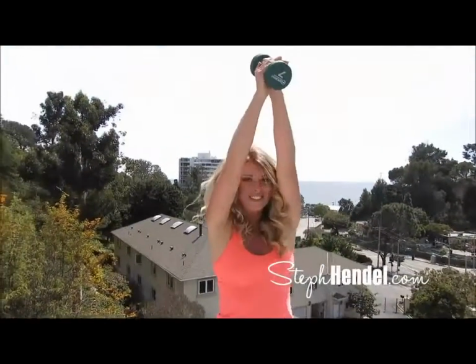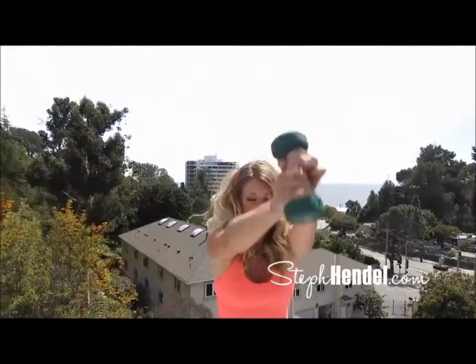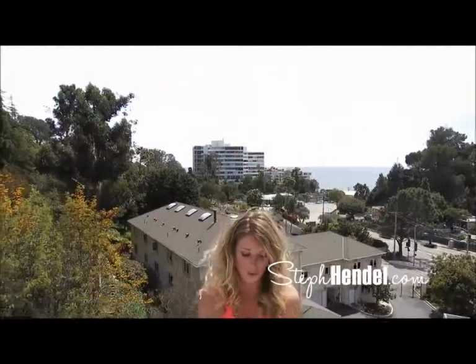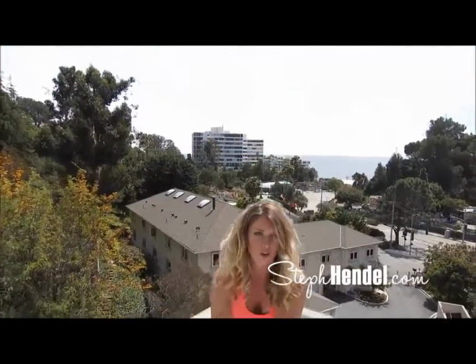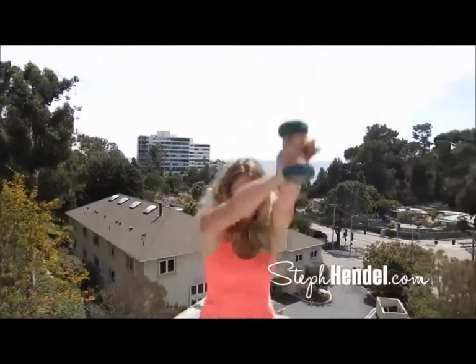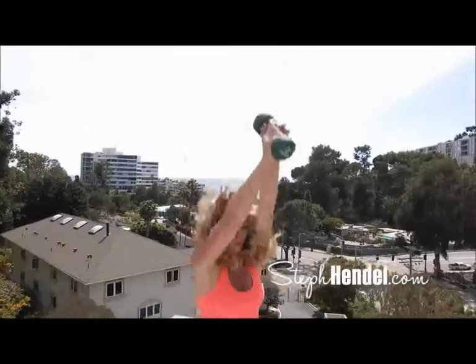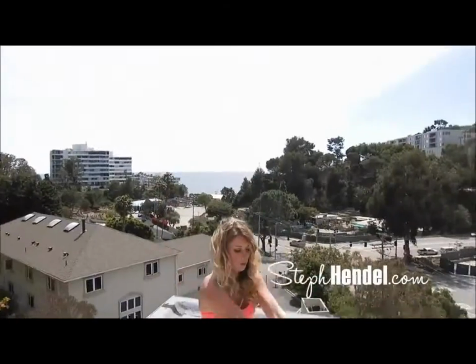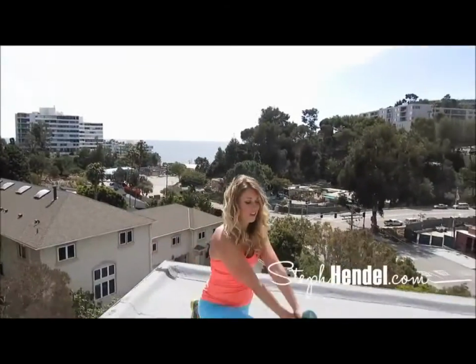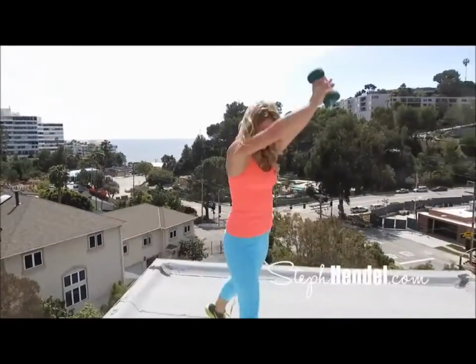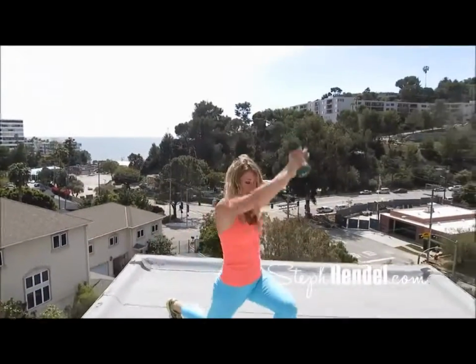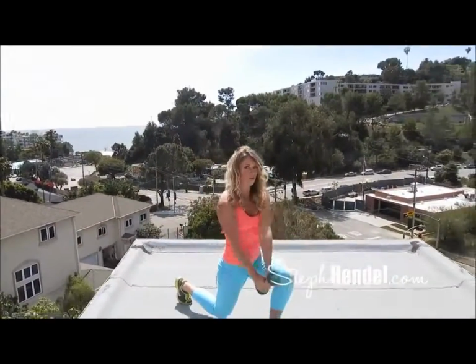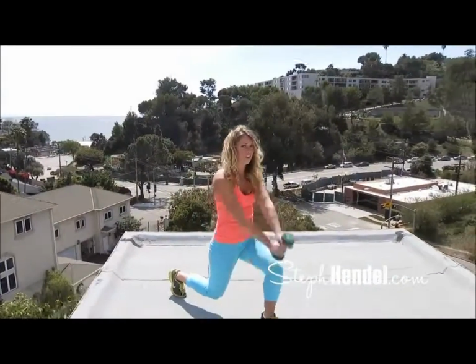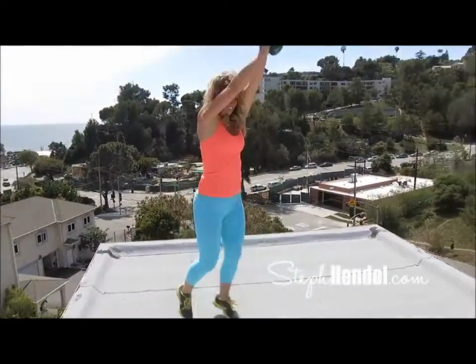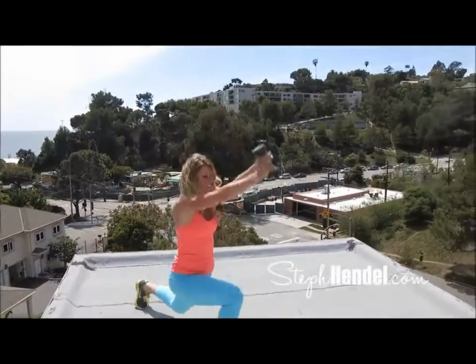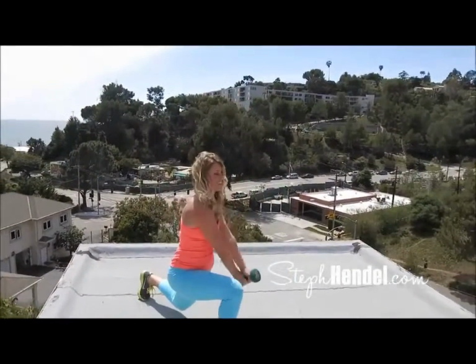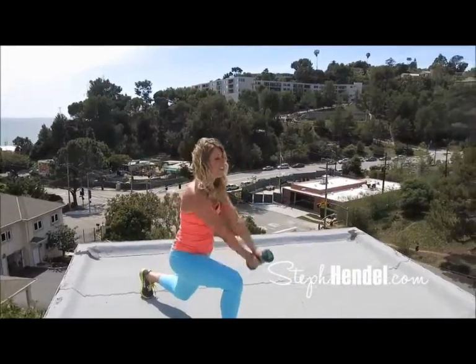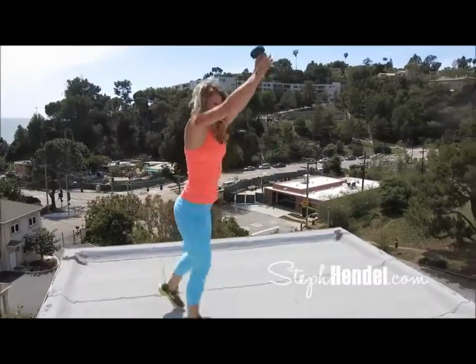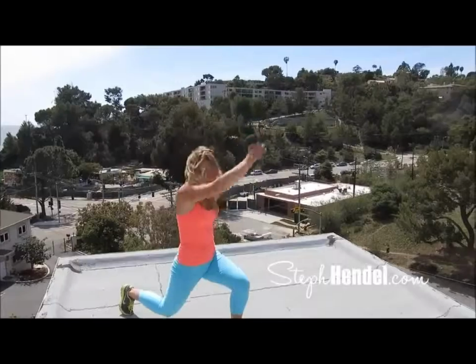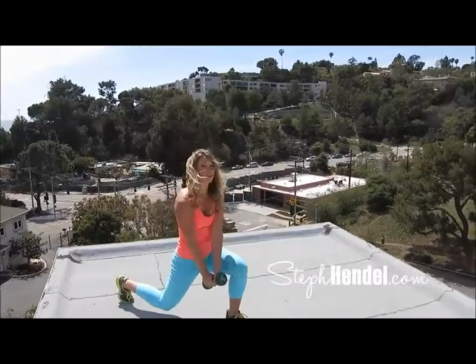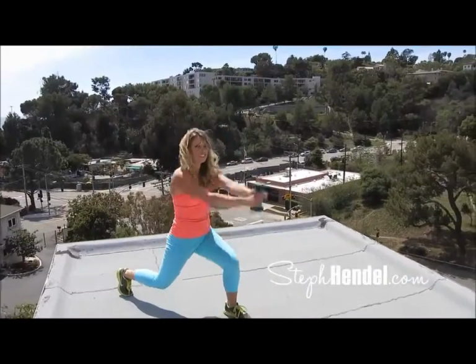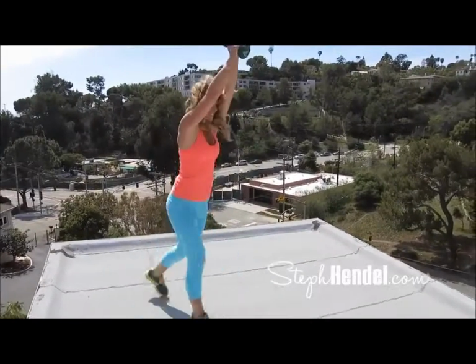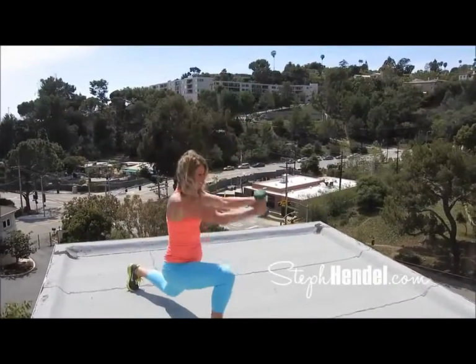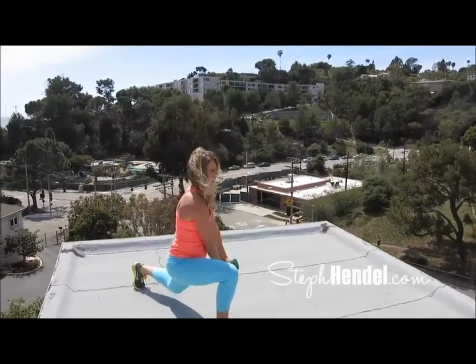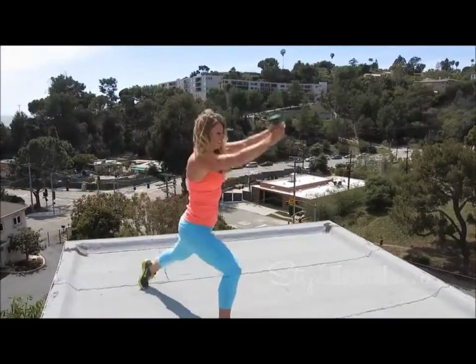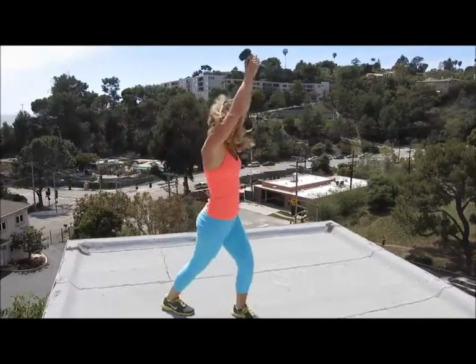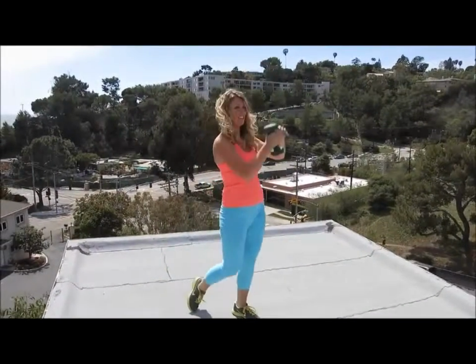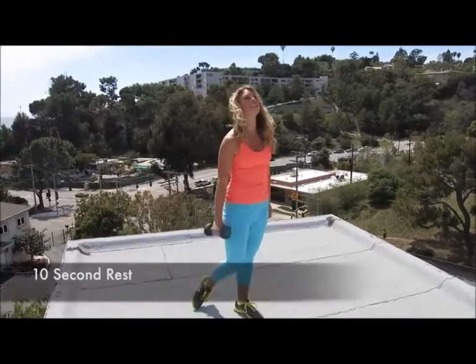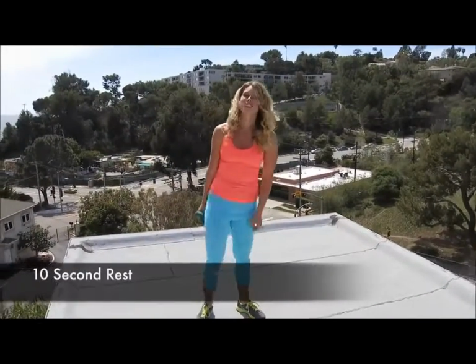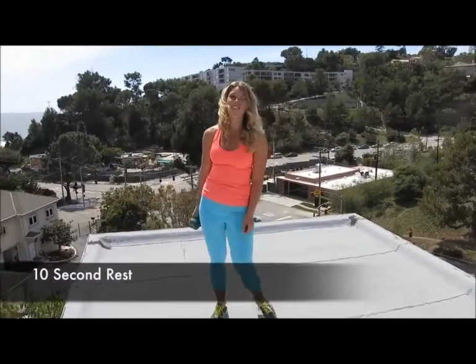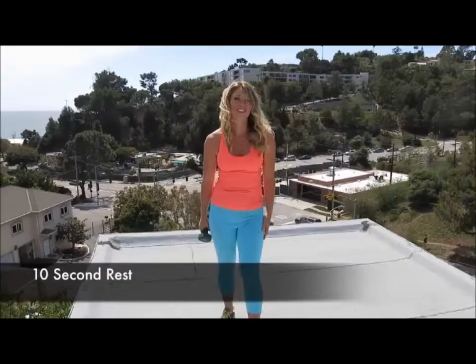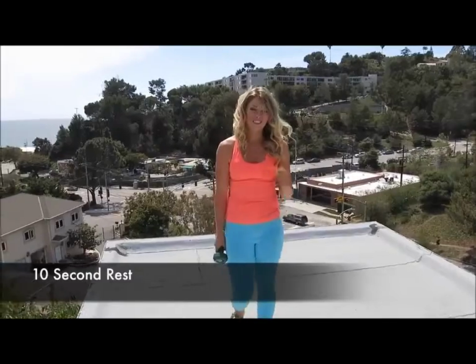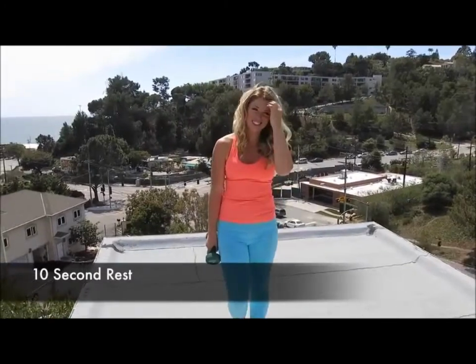Let's finish strong — 10, 9, 8, 7, 6, 5, 4, 3, 2, last one. Take 10 seconds to rest. You earned it.